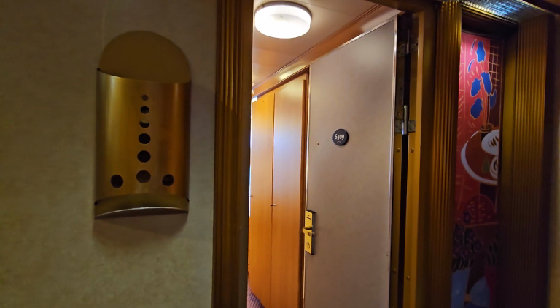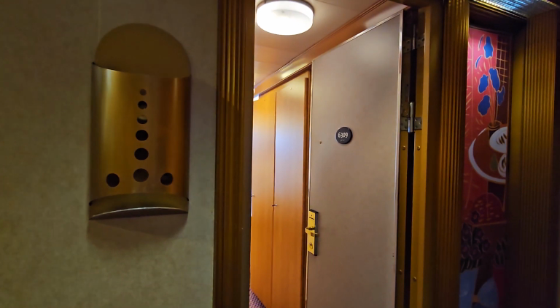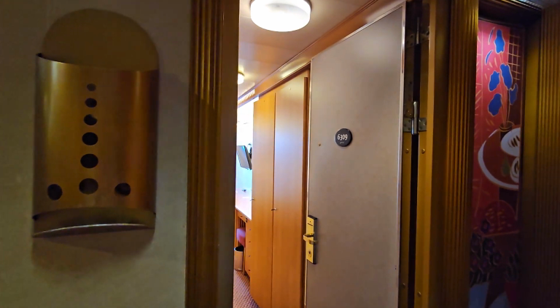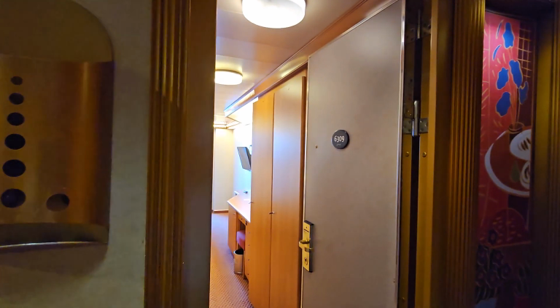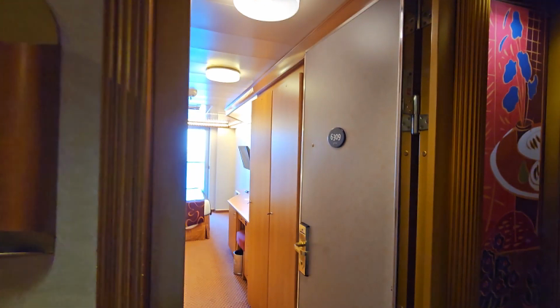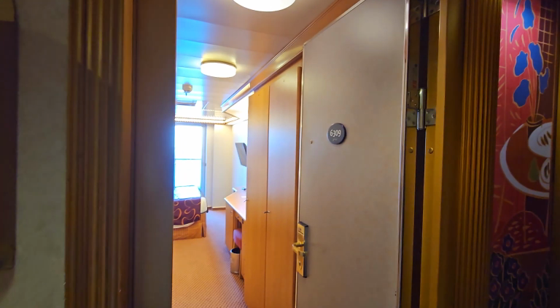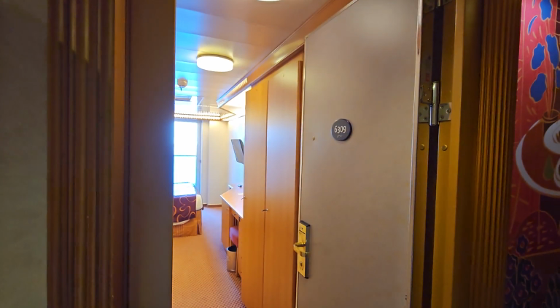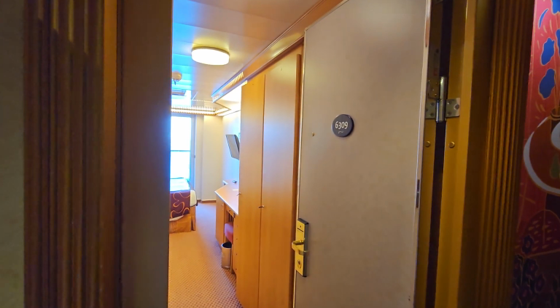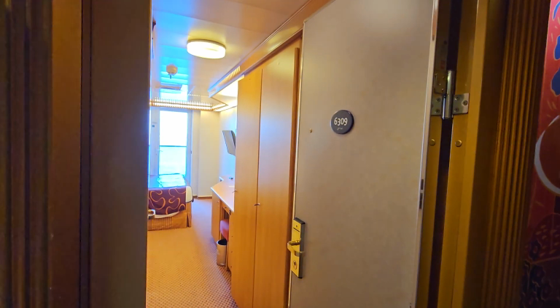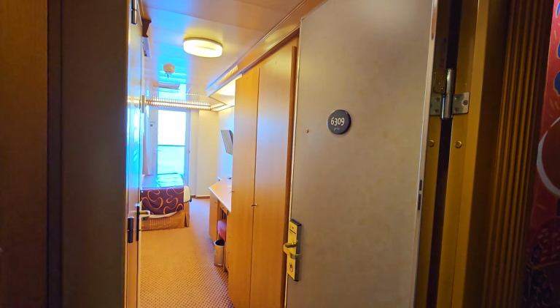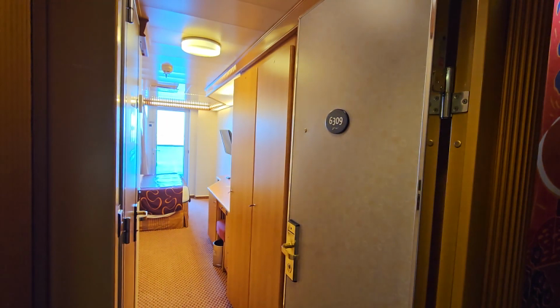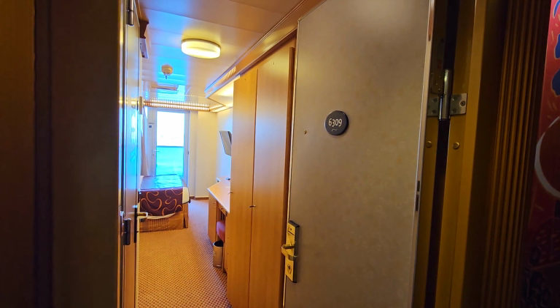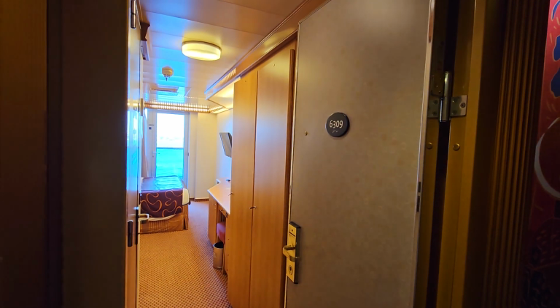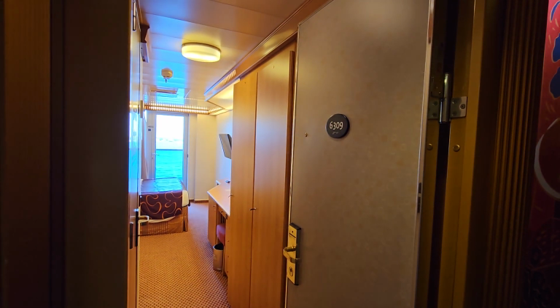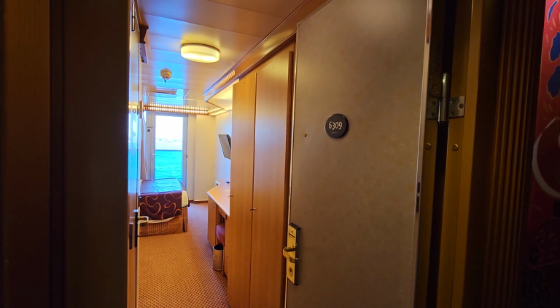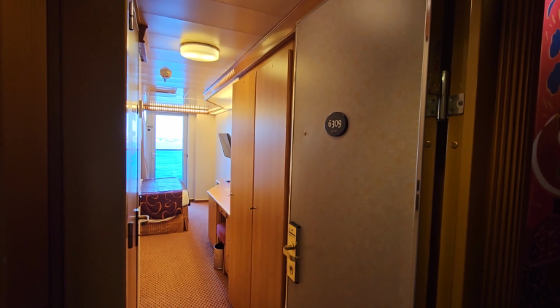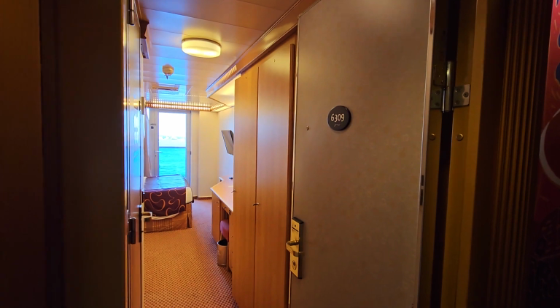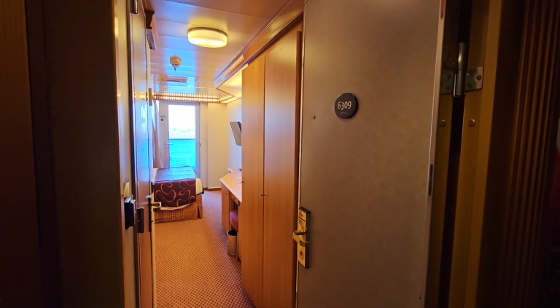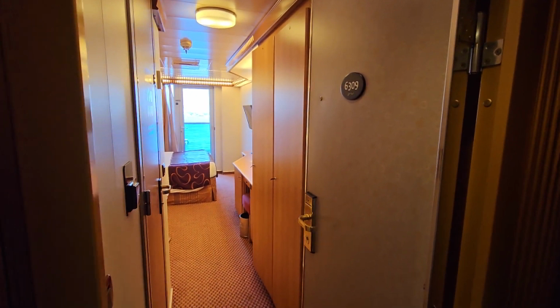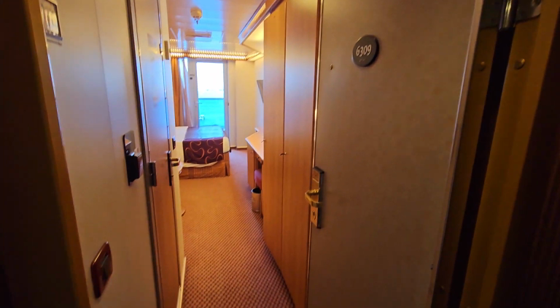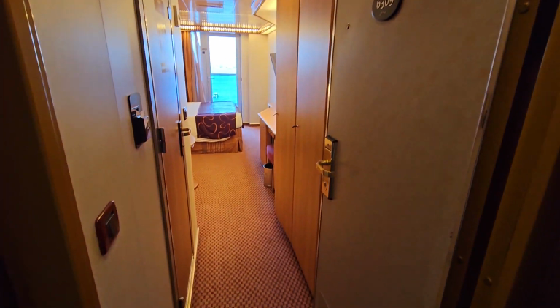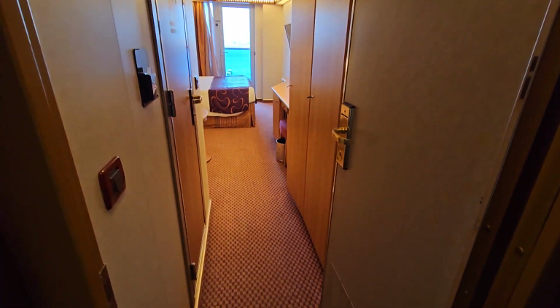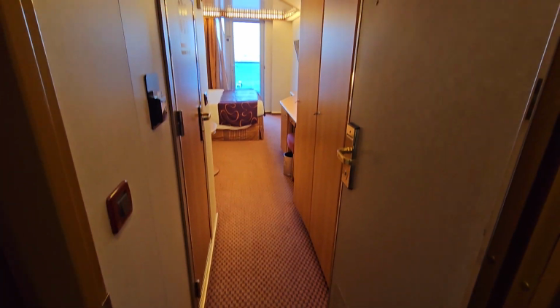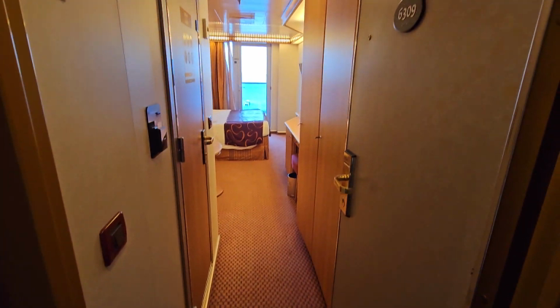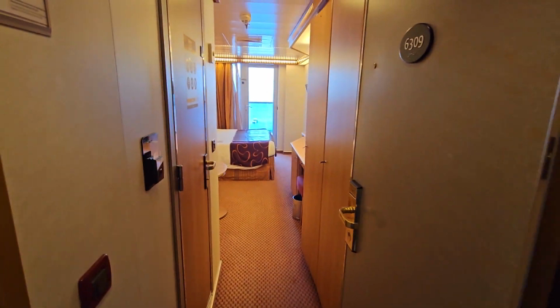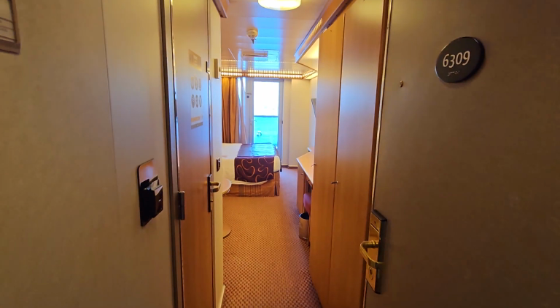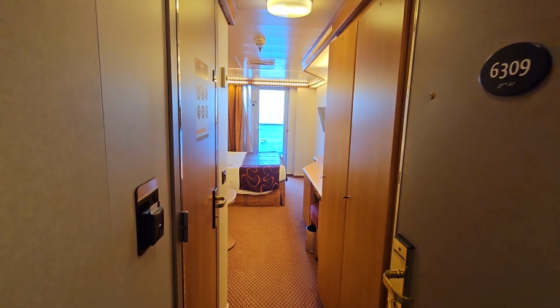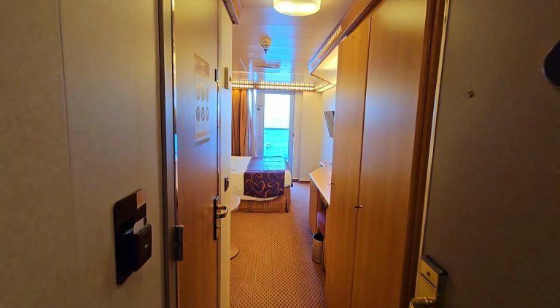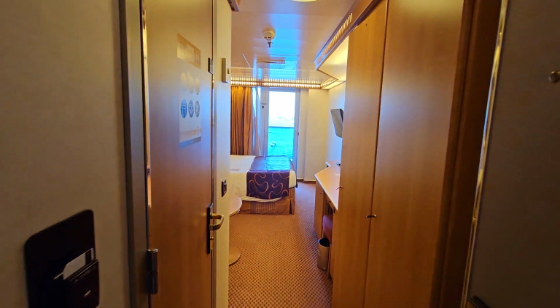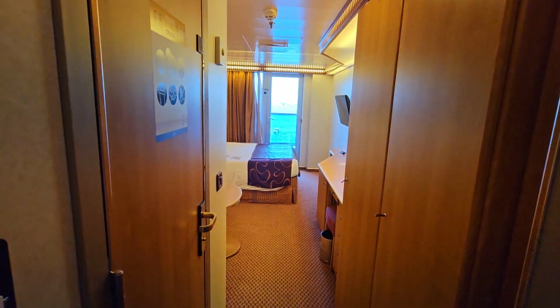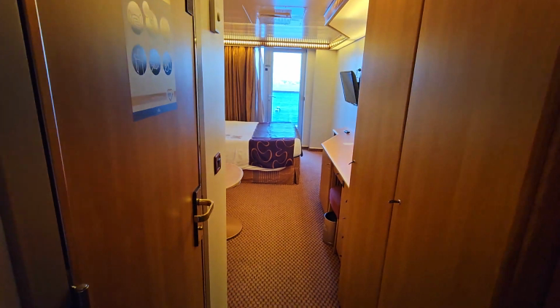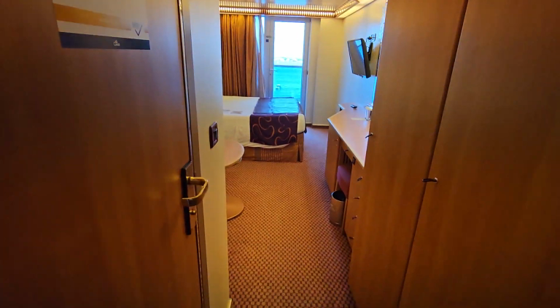Hello everyone, this is Alex here. I'm going to record stable number 6309 — this is a Balcony Premium cabin on board Costa Deliciosa or Costa Cruces.